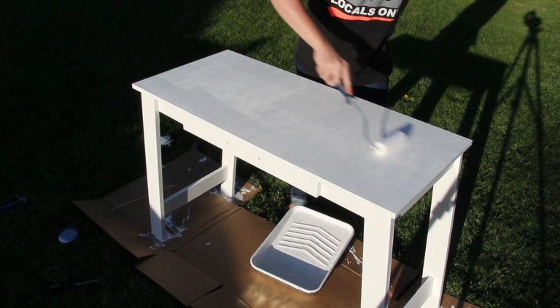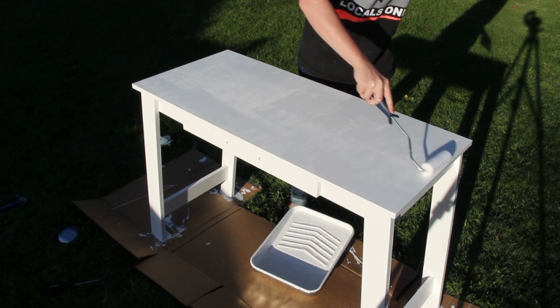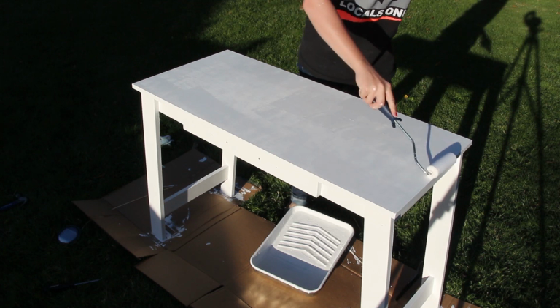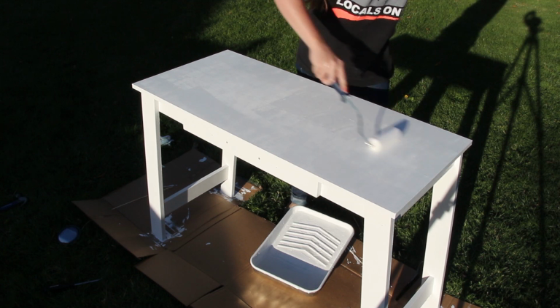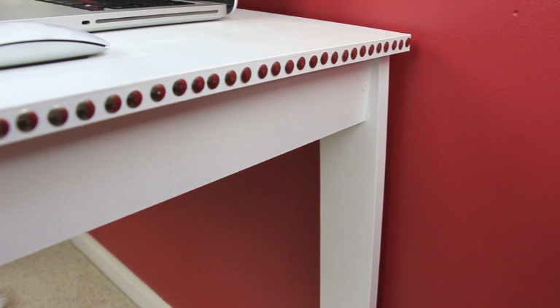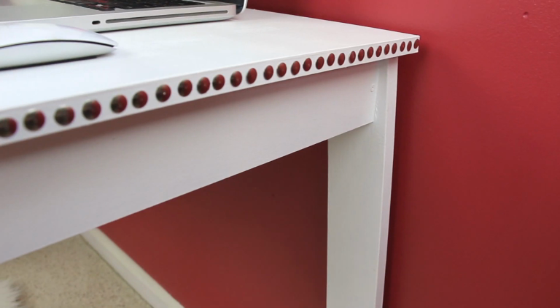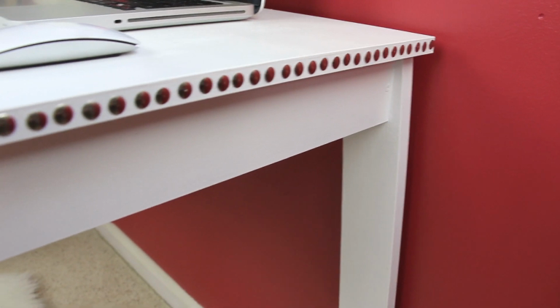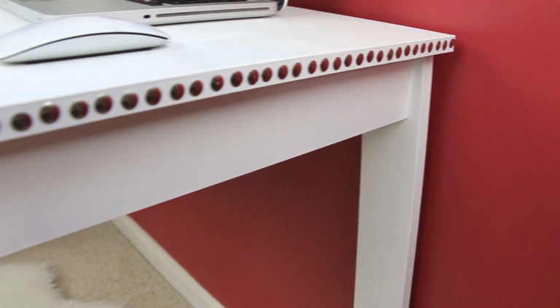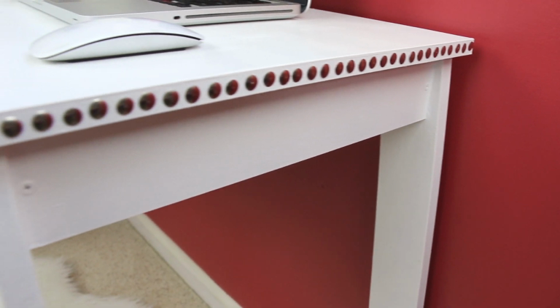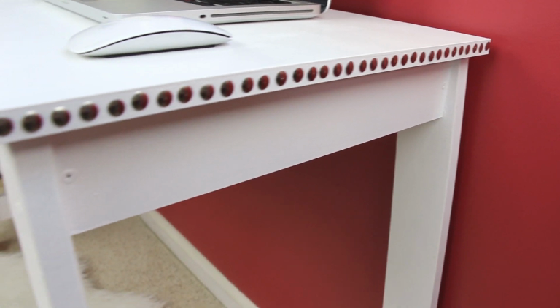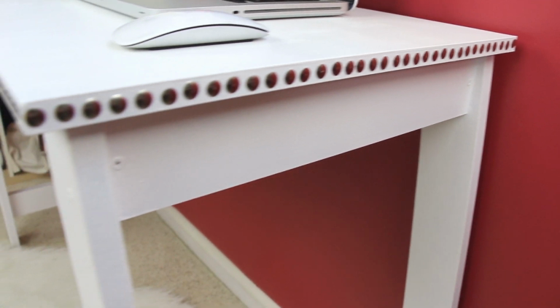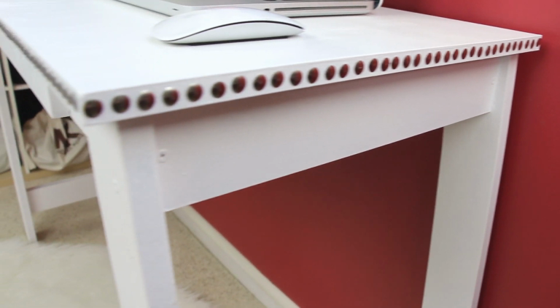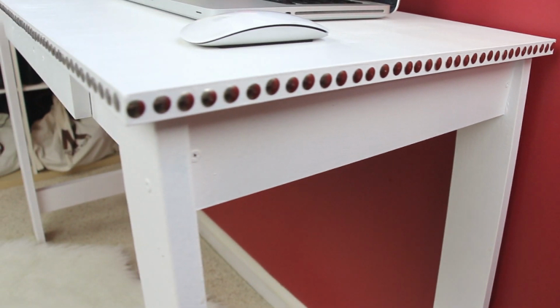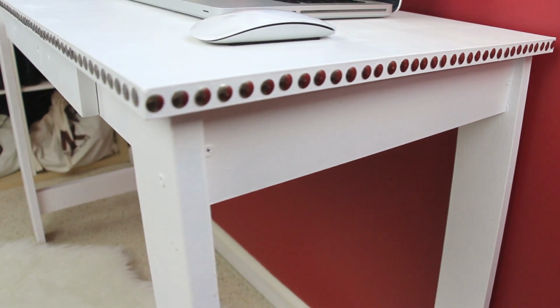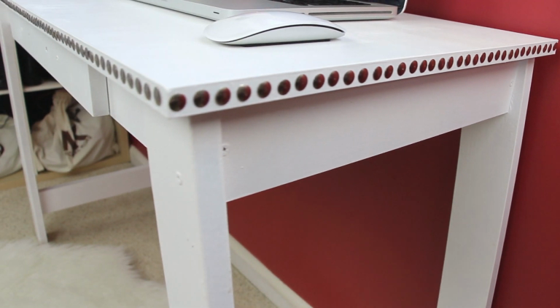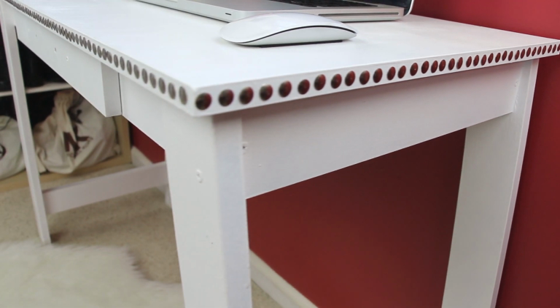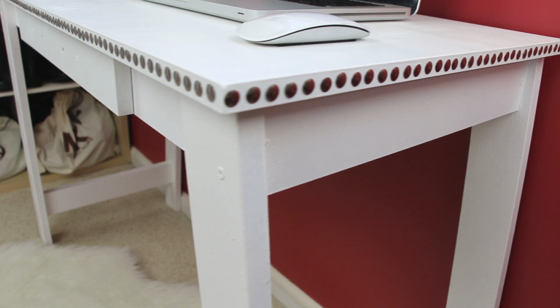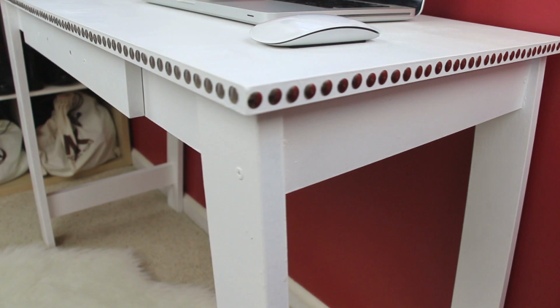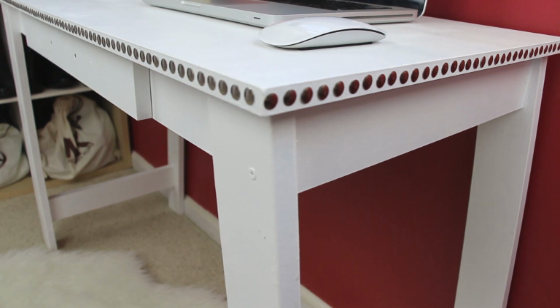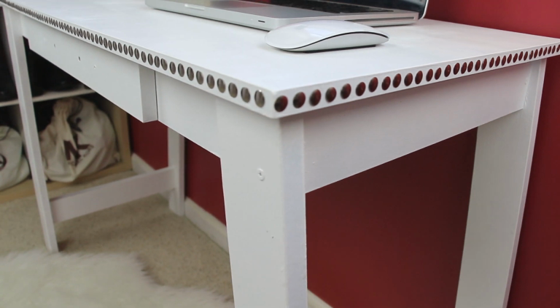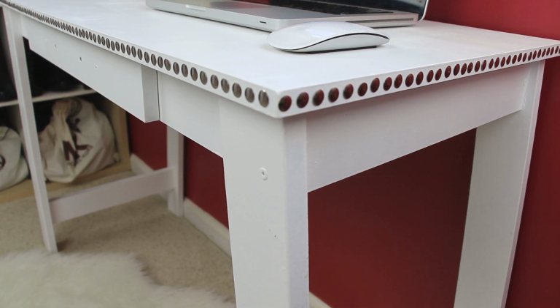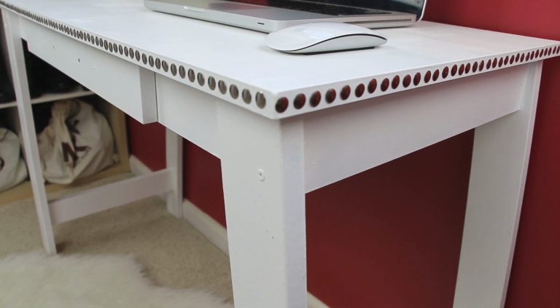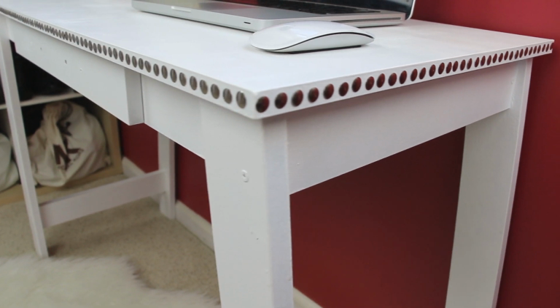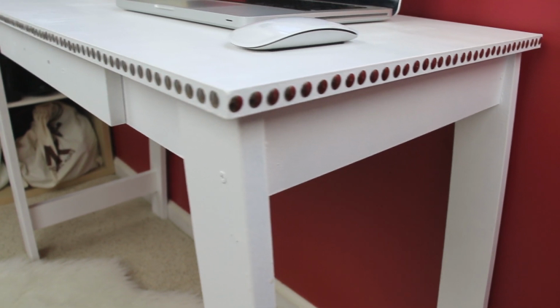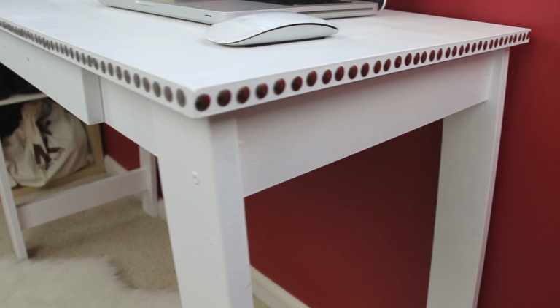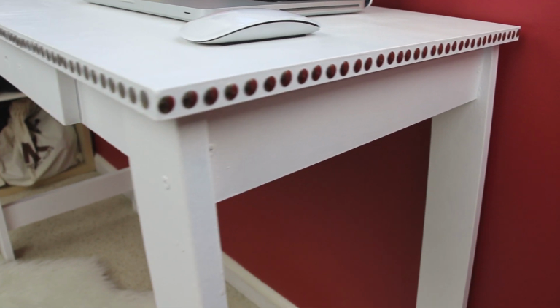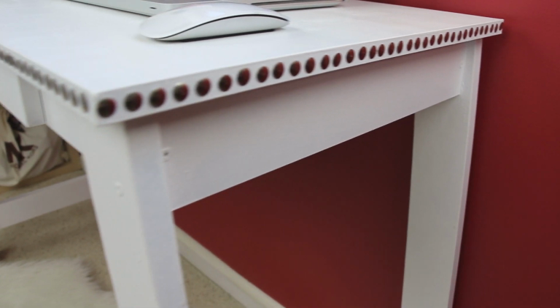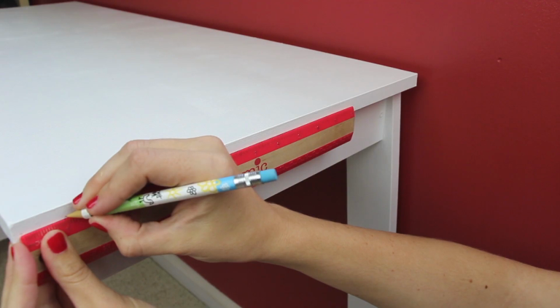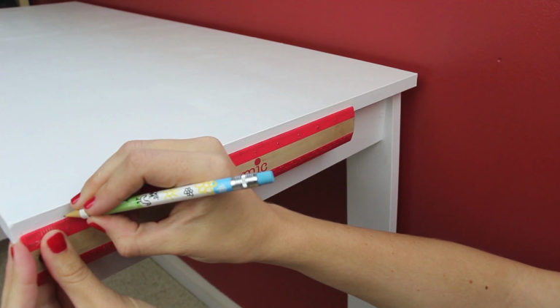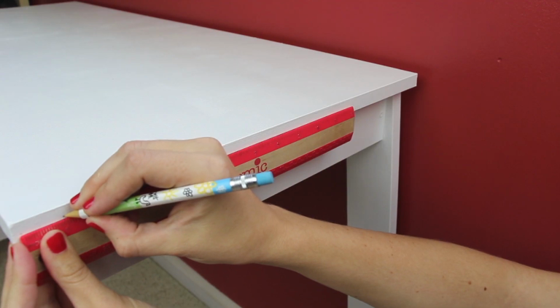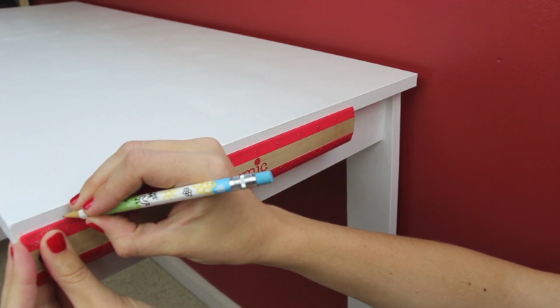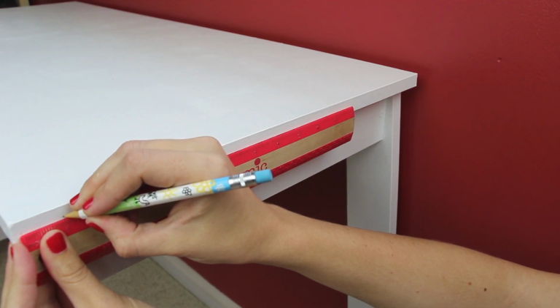I applied one coat of the polyurethane and let it dry. With the paint job on my desk all done, I'm just going to be adding one finishing touch by putting these thumbtacks around all three visible edges.